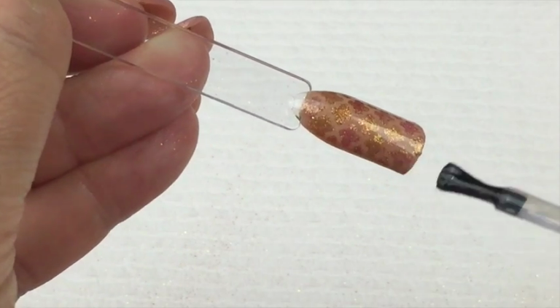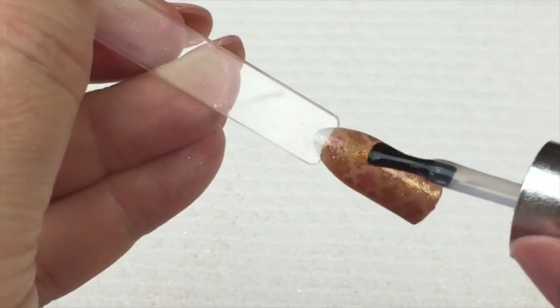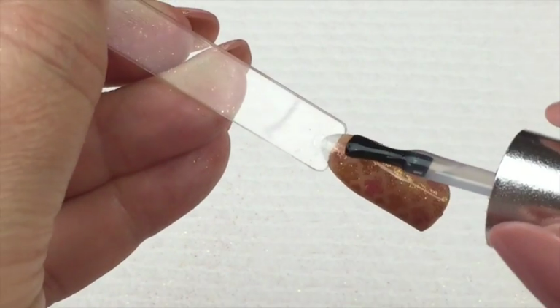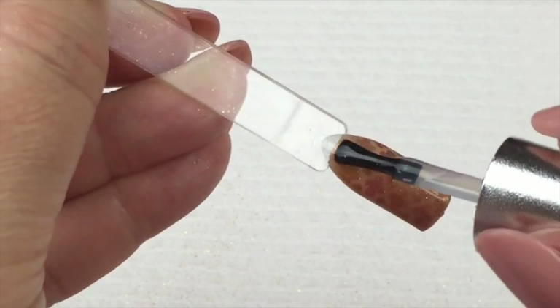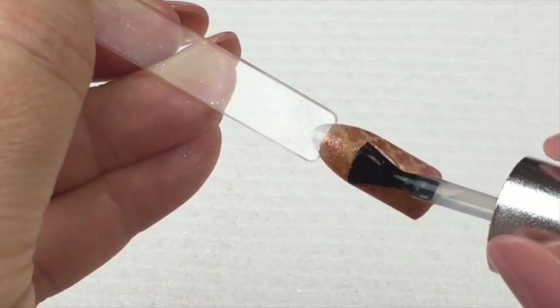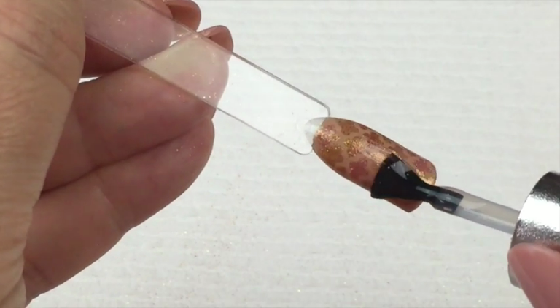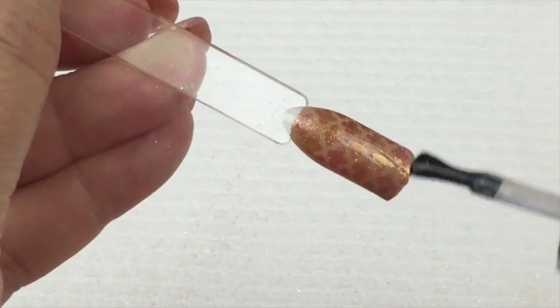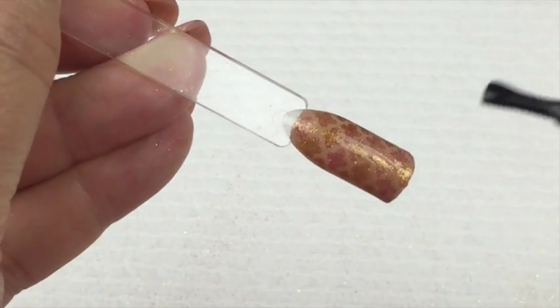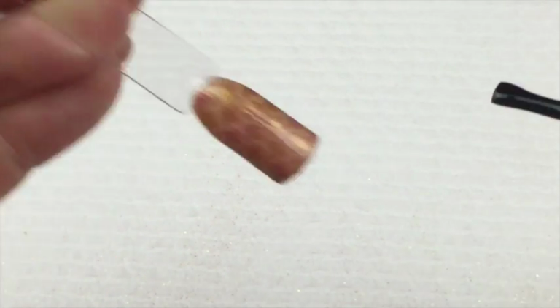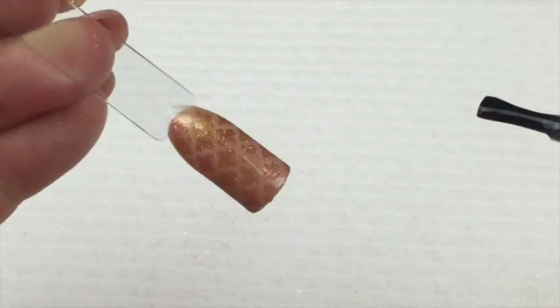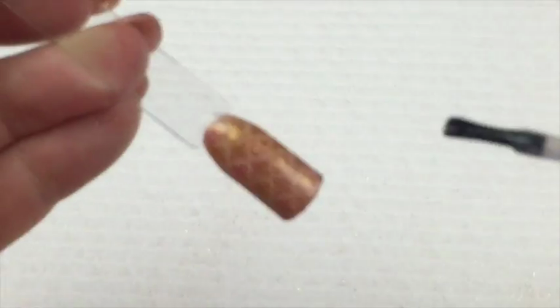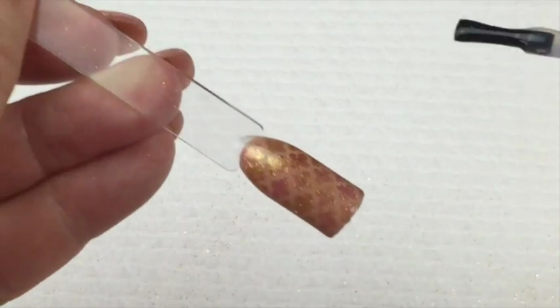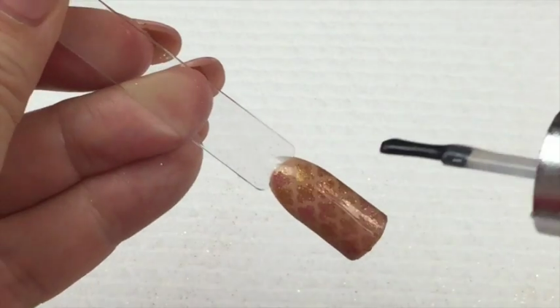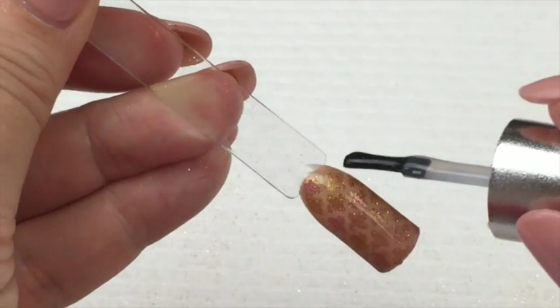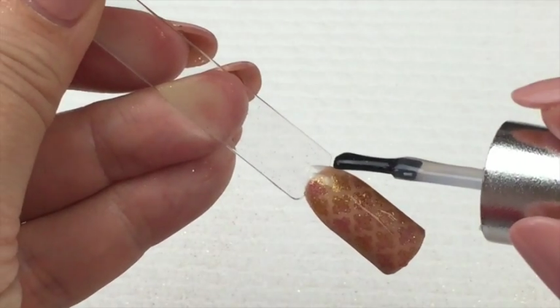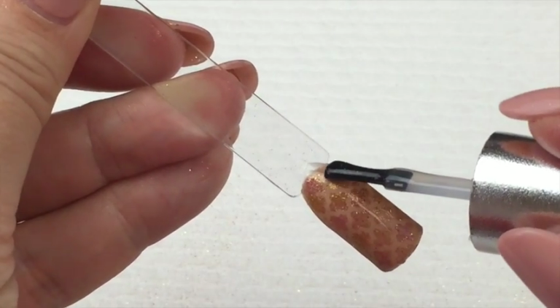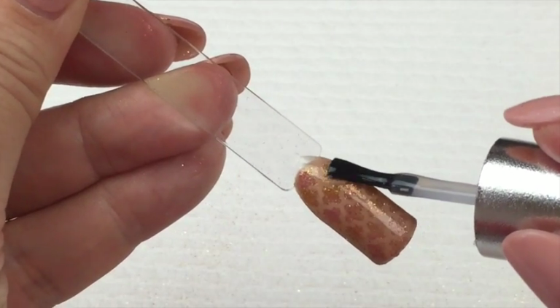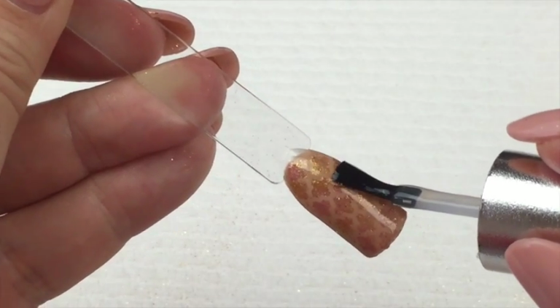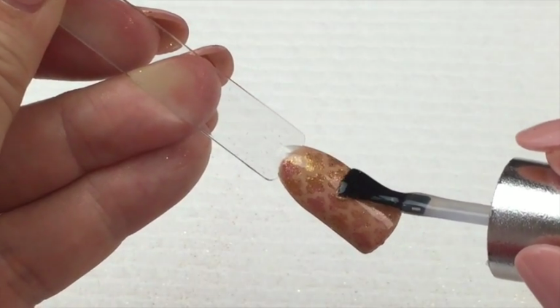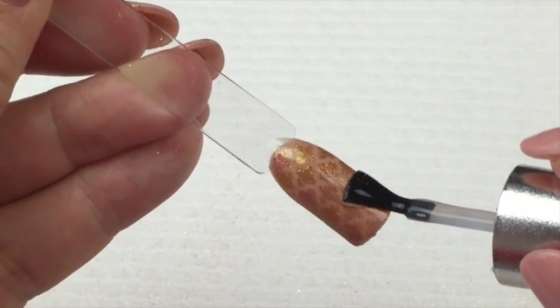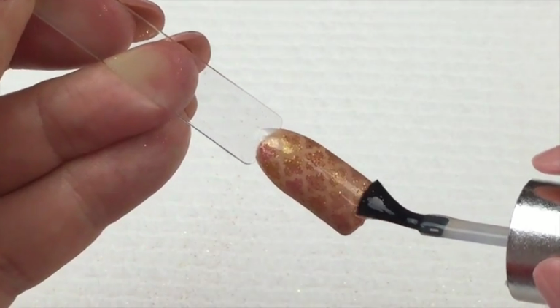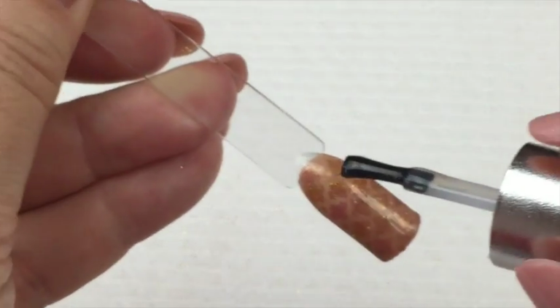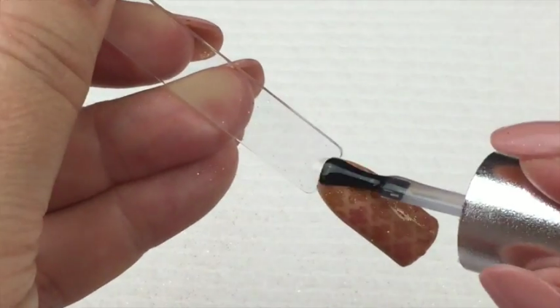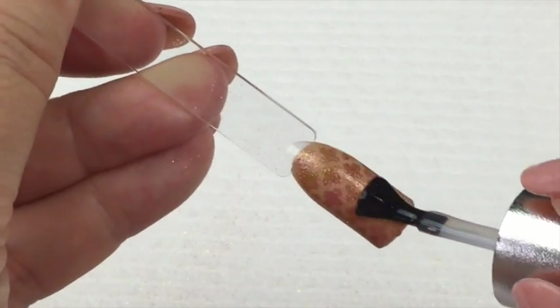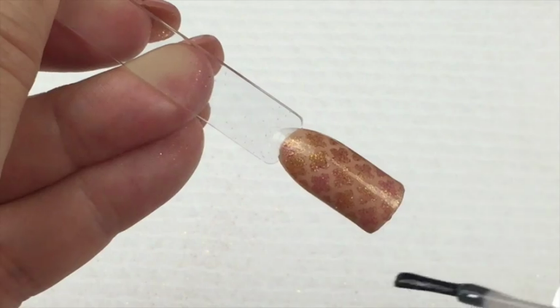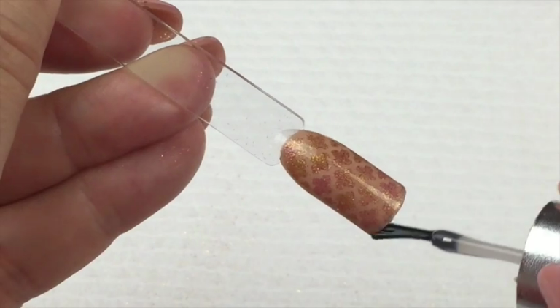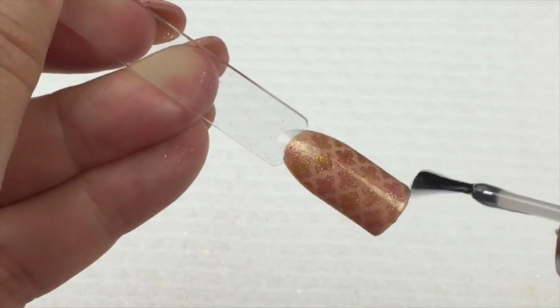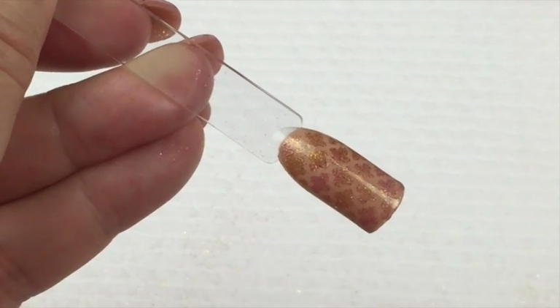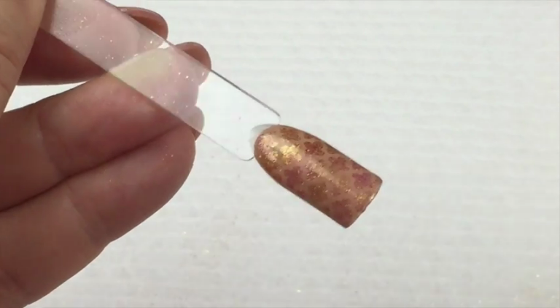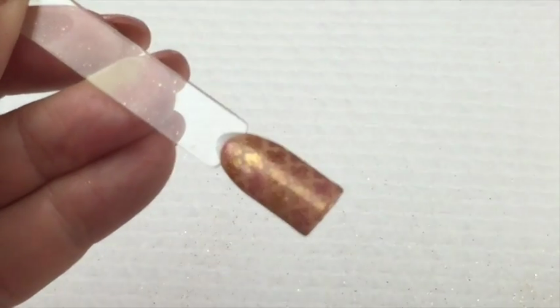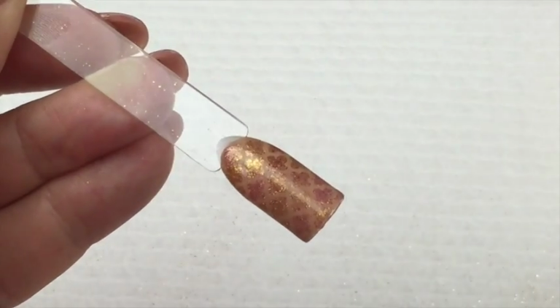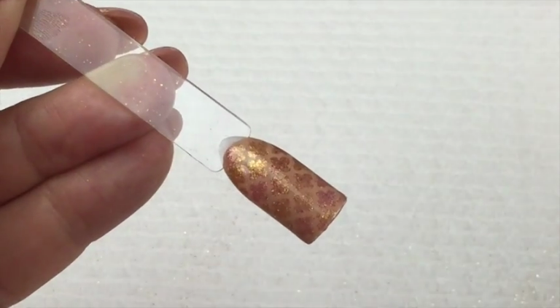Sorry, my hands are a bit wobbly - I've got nothing to anchor this hand with because I'm keeping it flat to show you guys. But once you're happy with your top coat, seal your free edge and then pop it in your lamp.